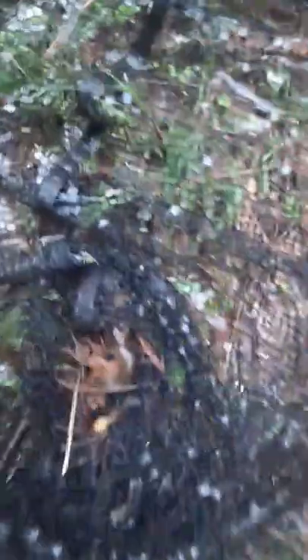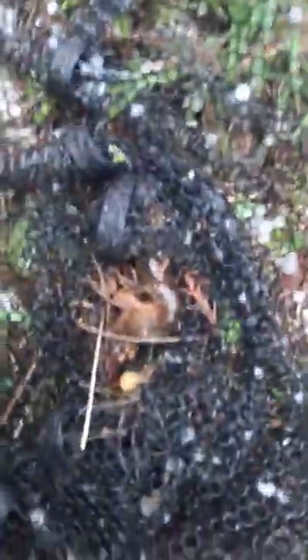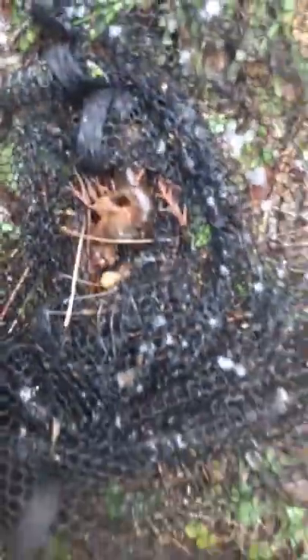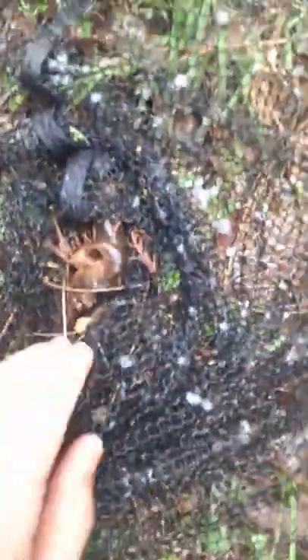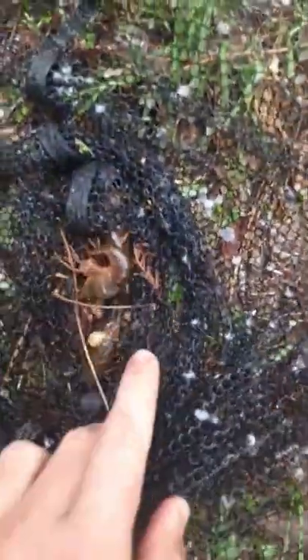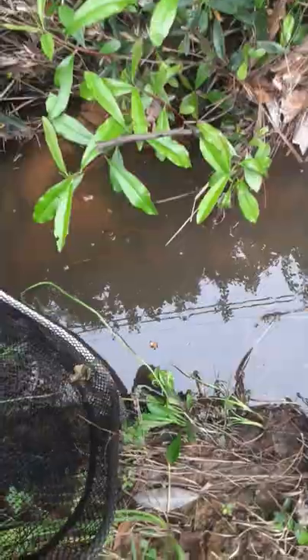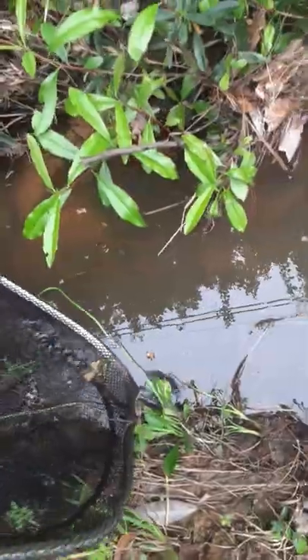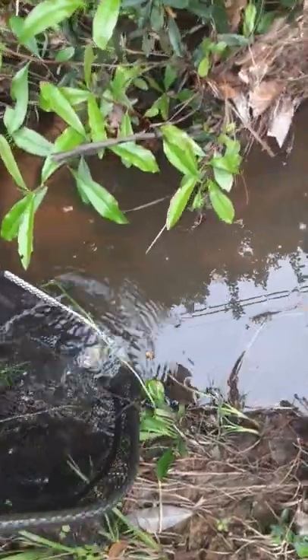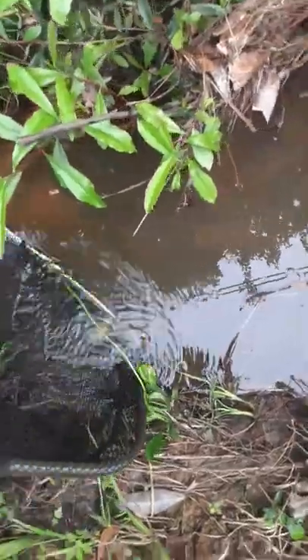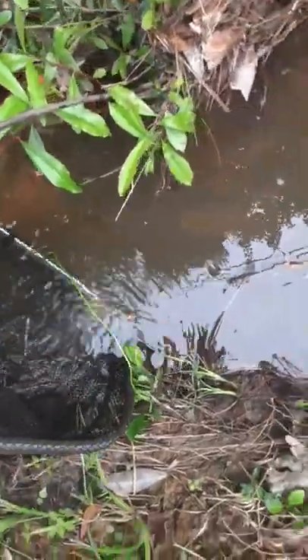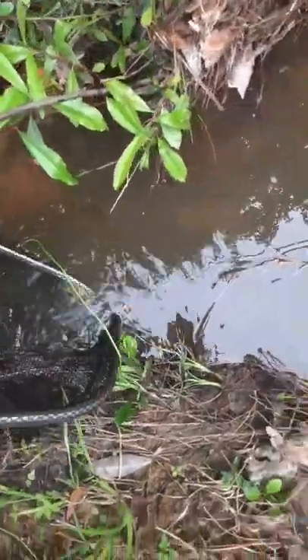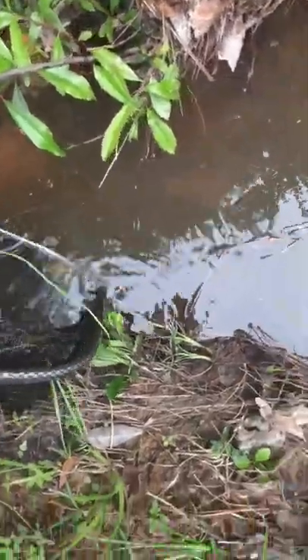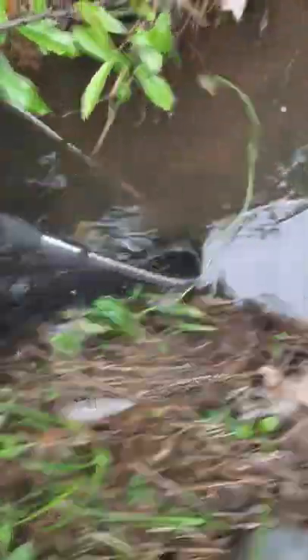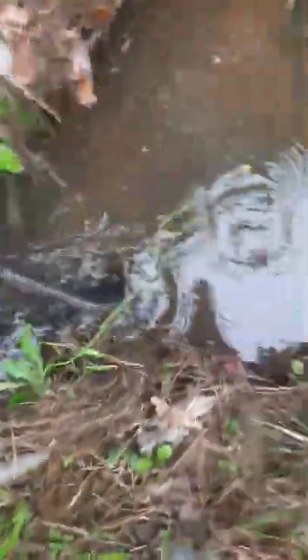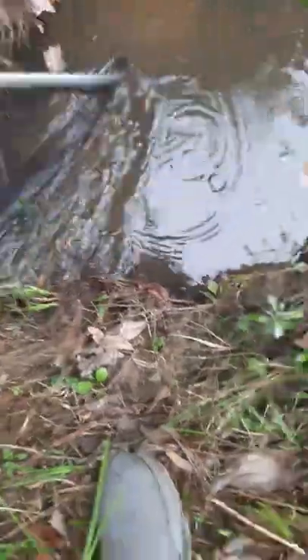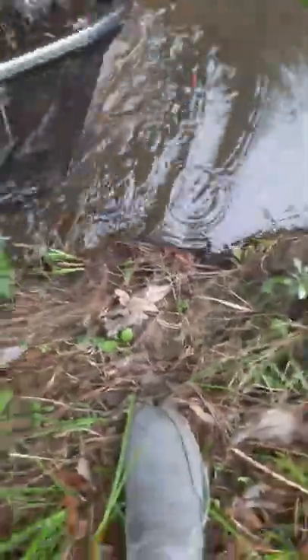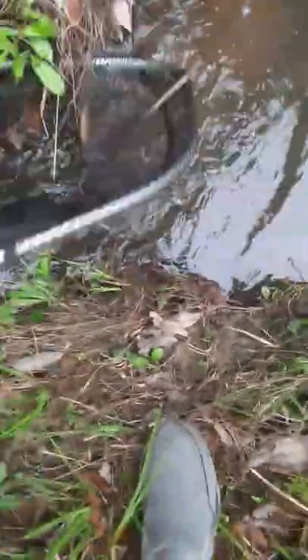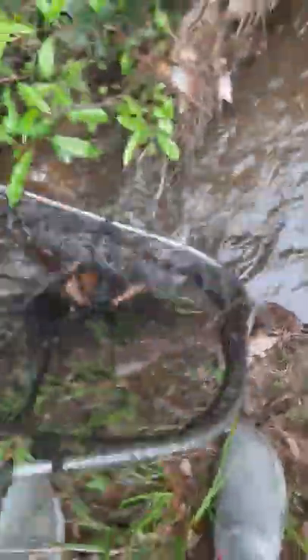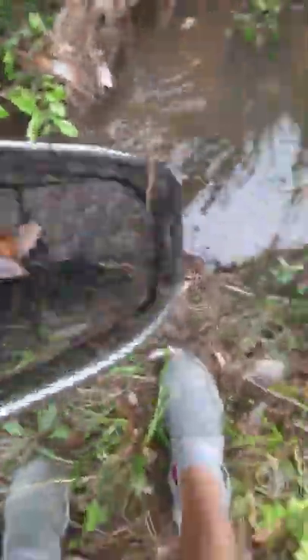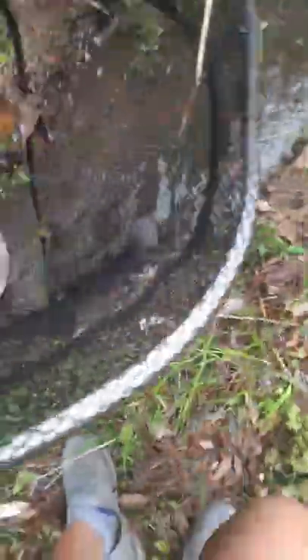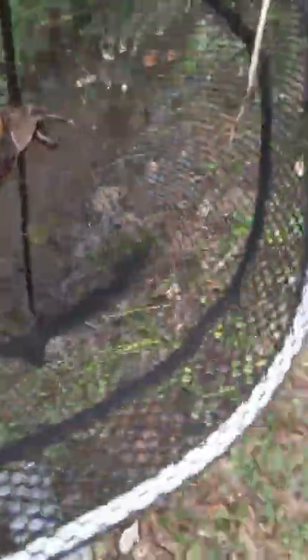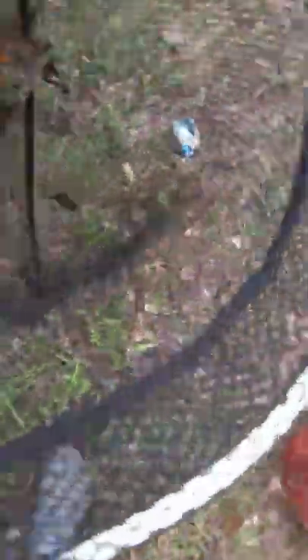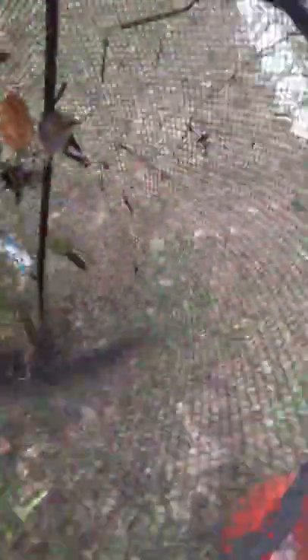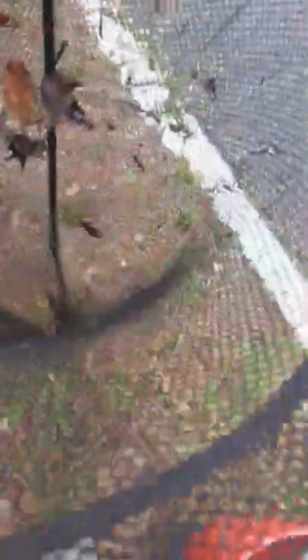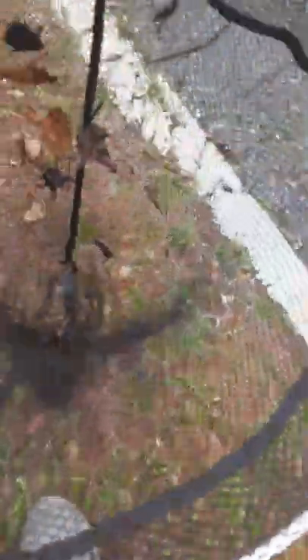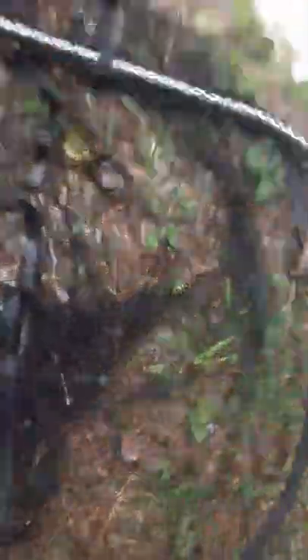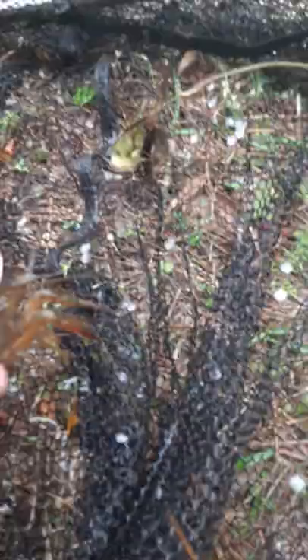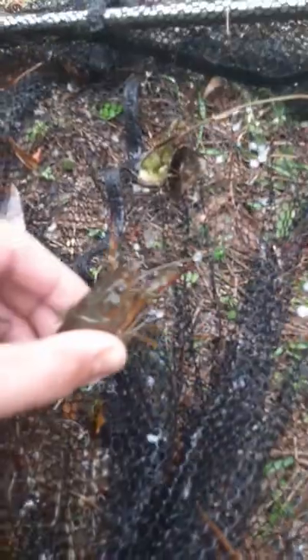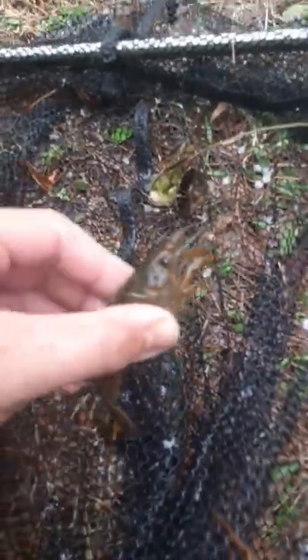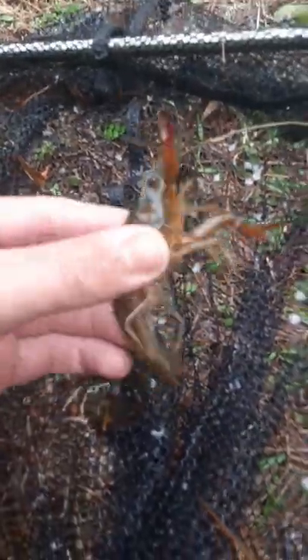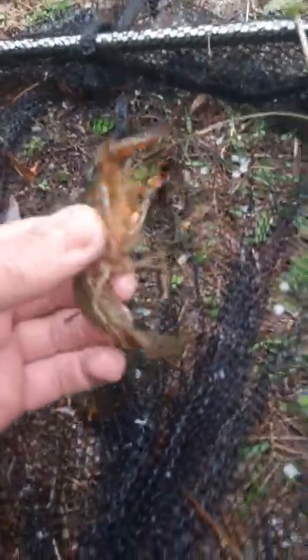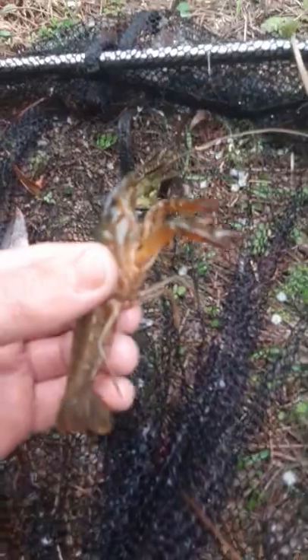Look at all those crawfish we got! You probably can't see this, but there's a really big one right there. Oh, I think we got him, guys — we got him! Look at this big guy.